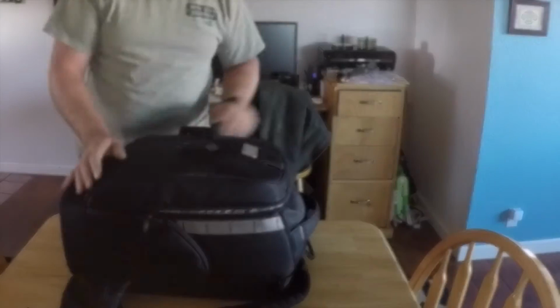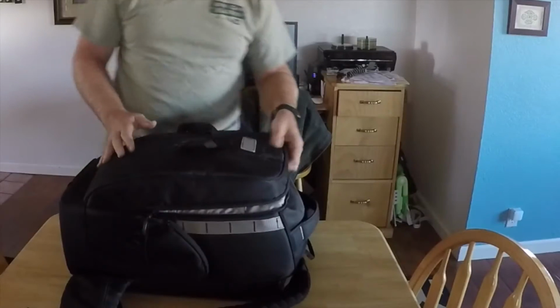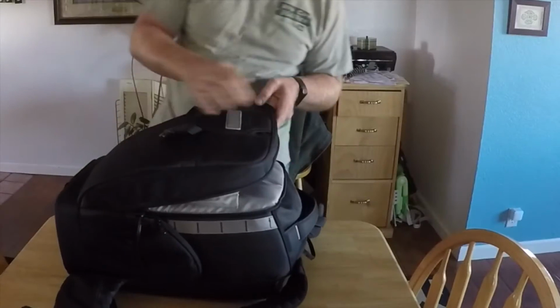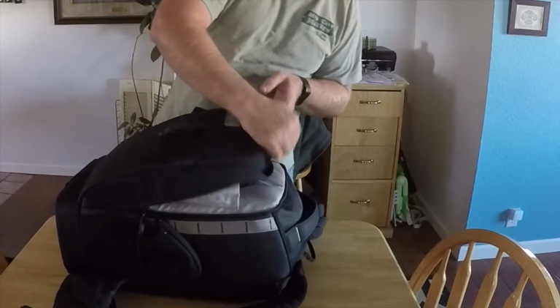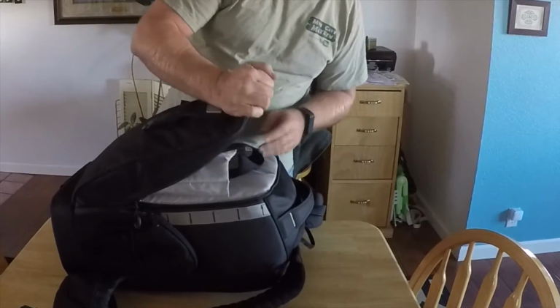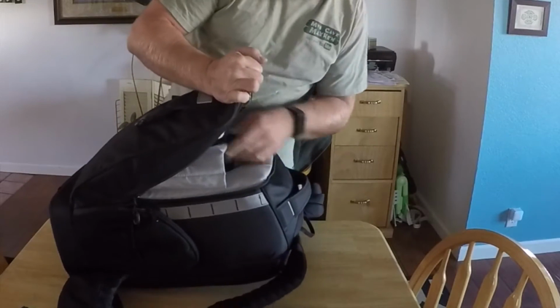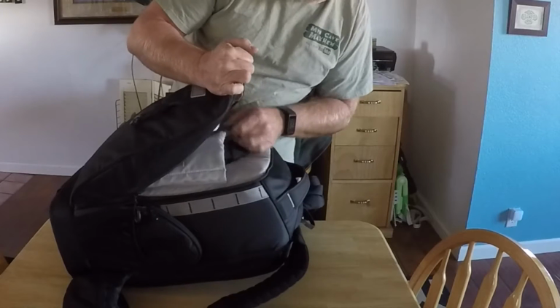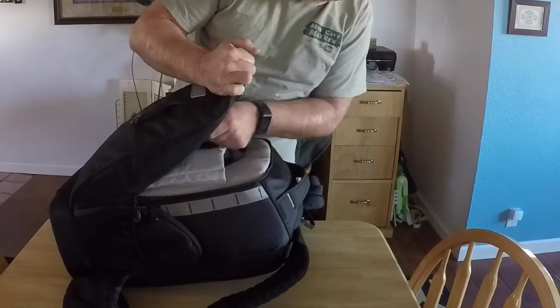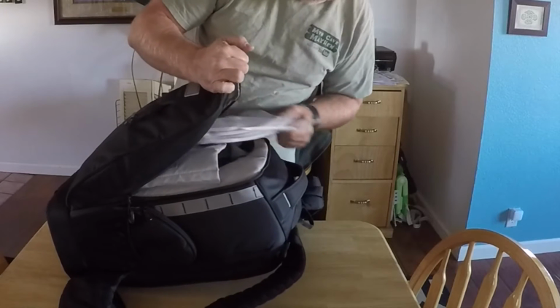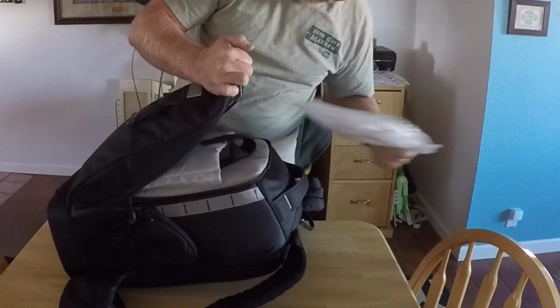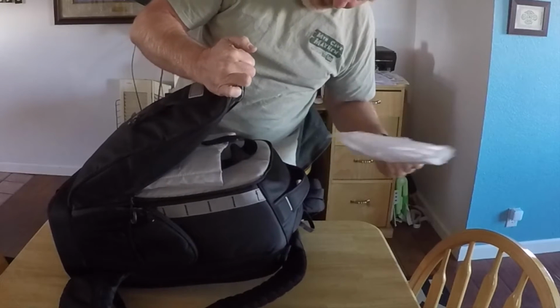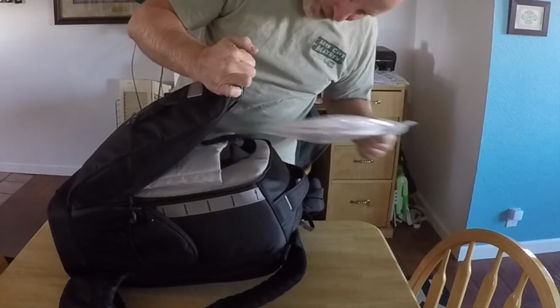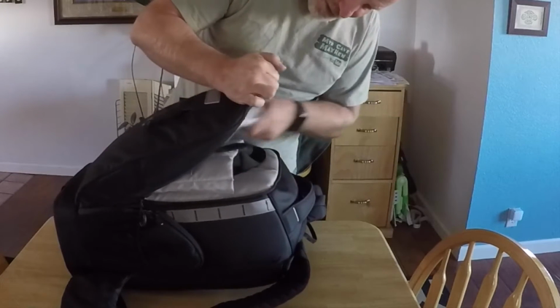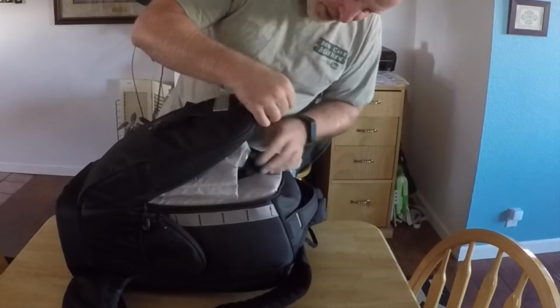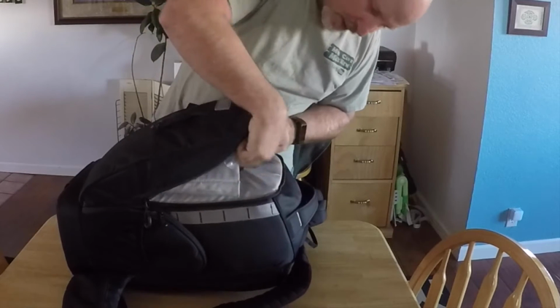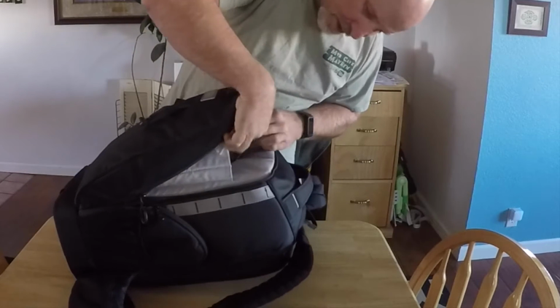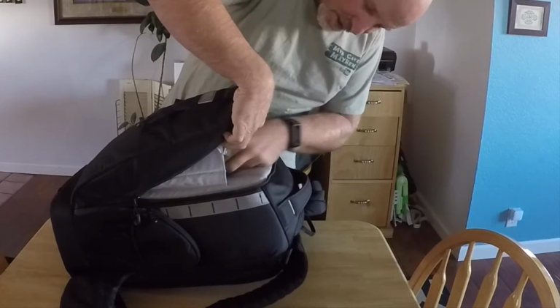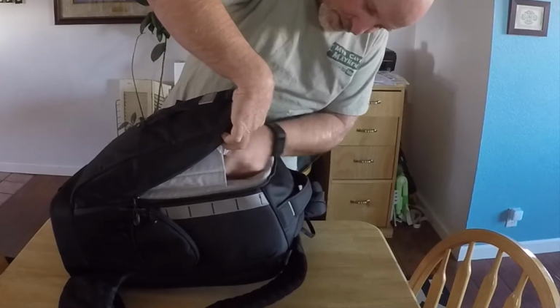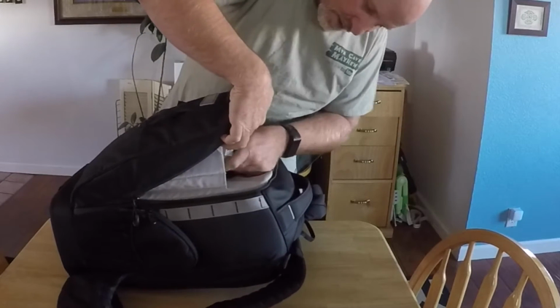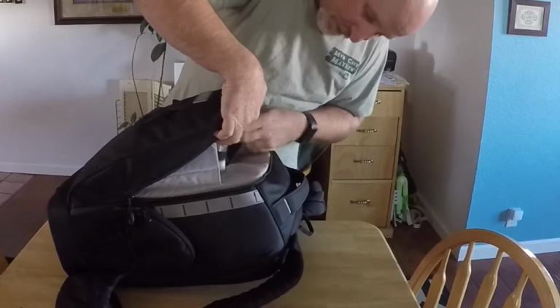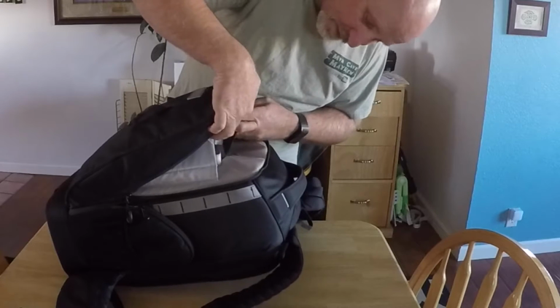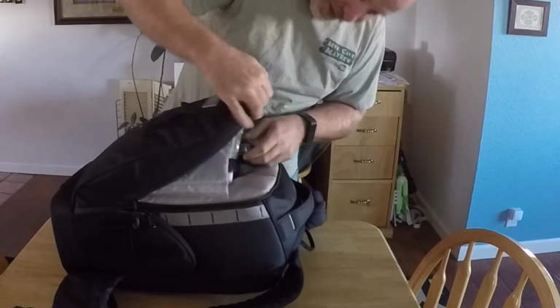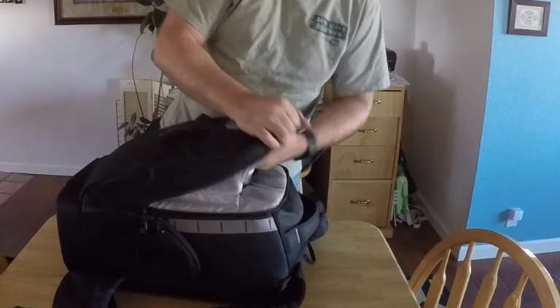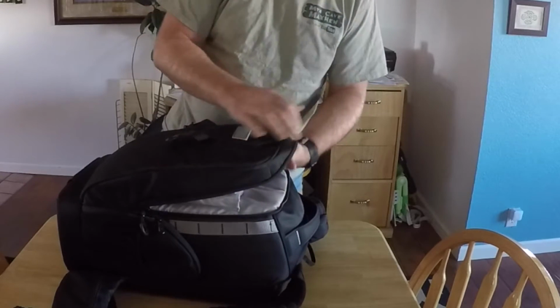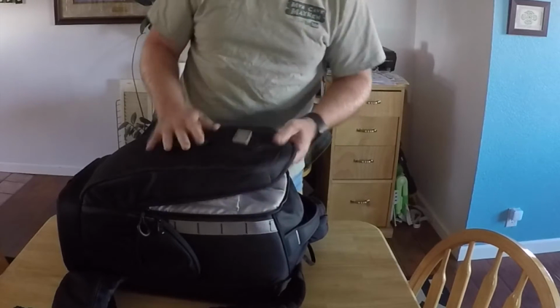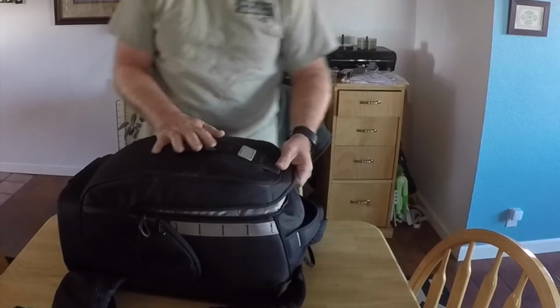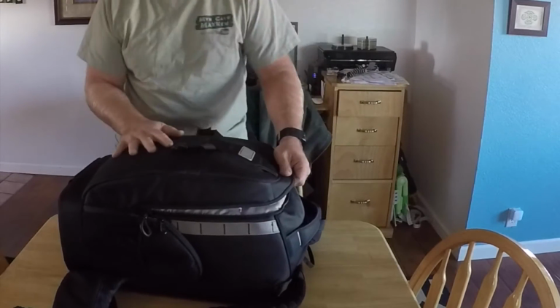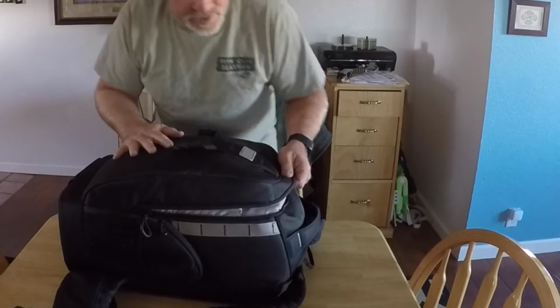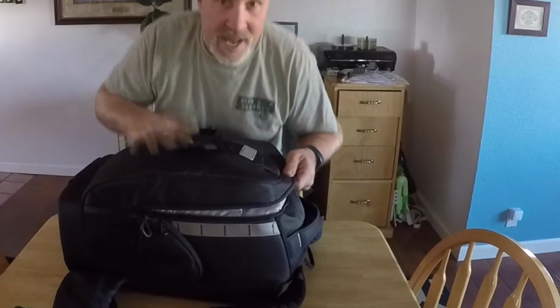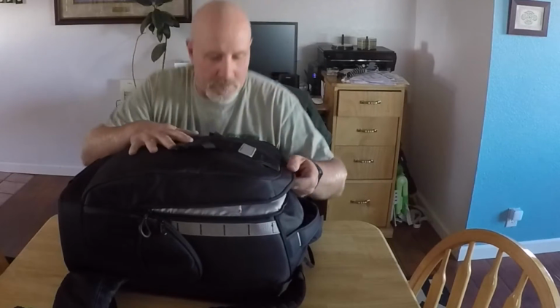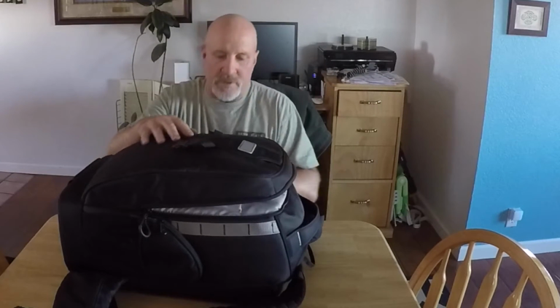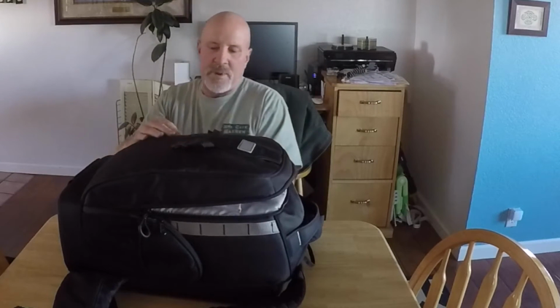This is actually where you can keep things — like I keep my prop guards in here. I also keep other things like a tablet and so on in that top part of the backpack.